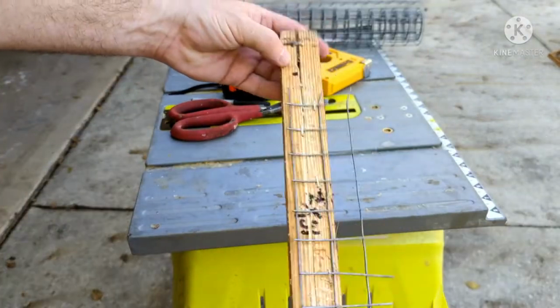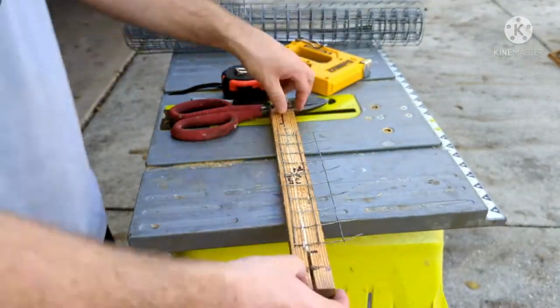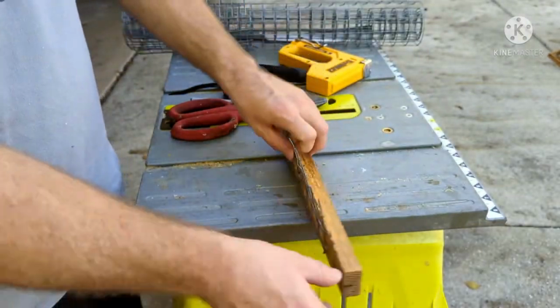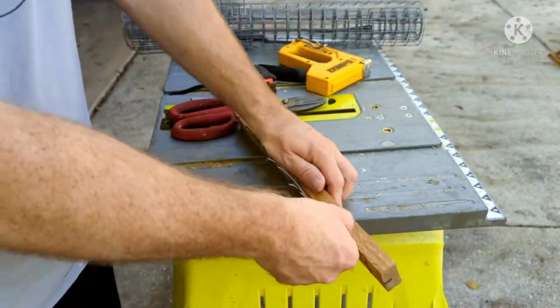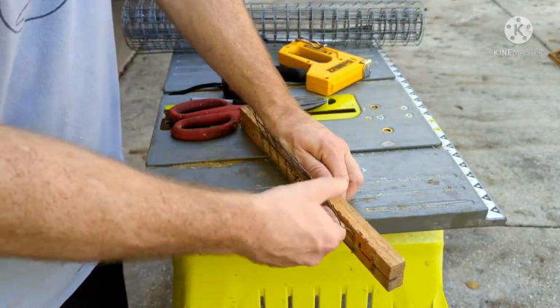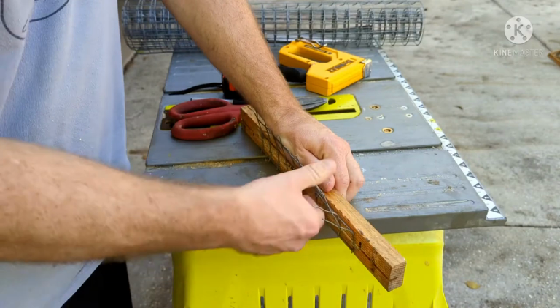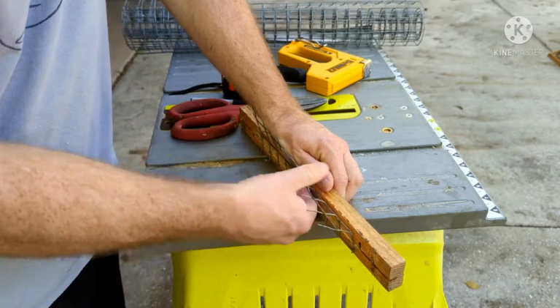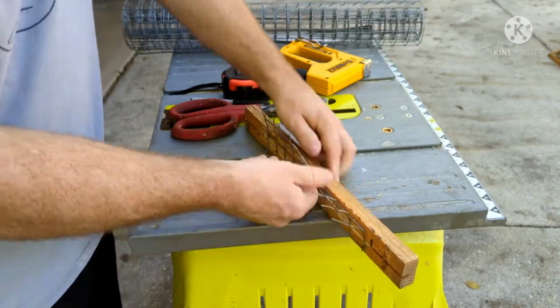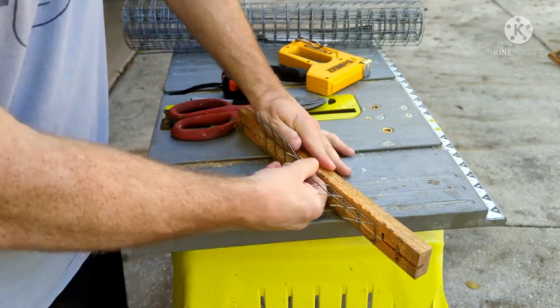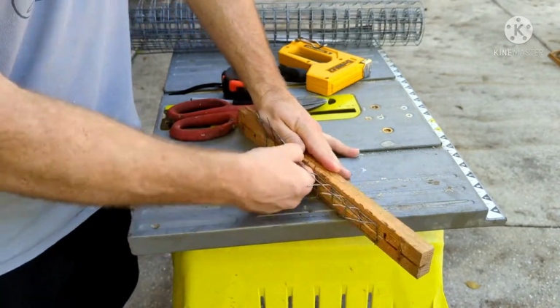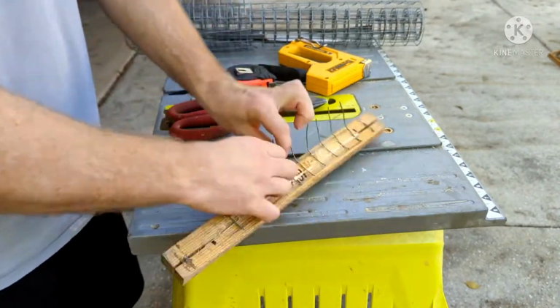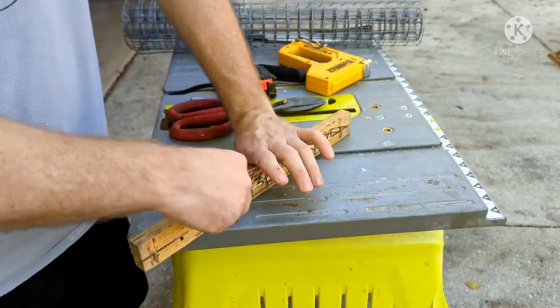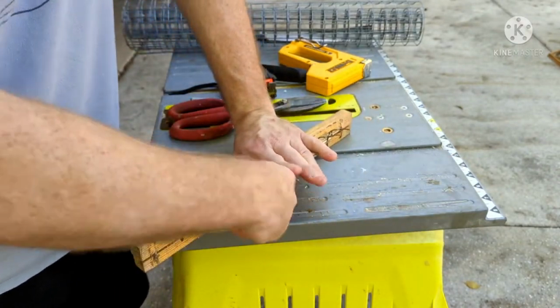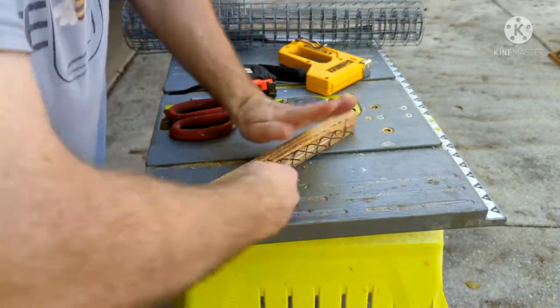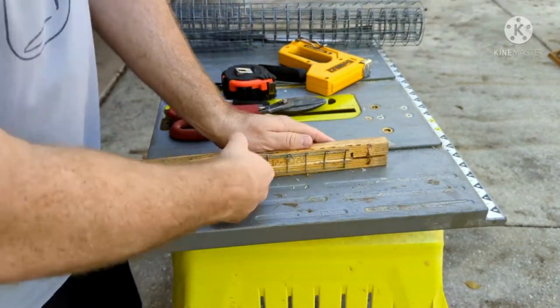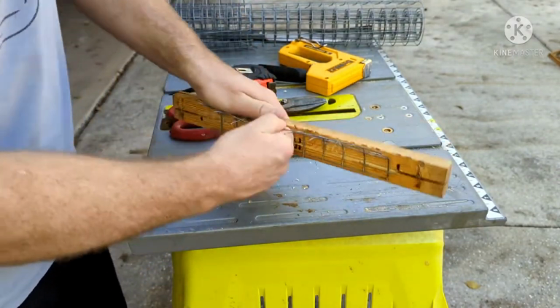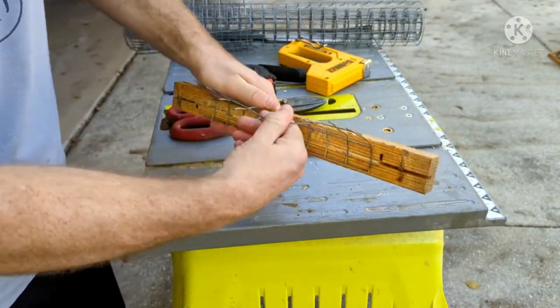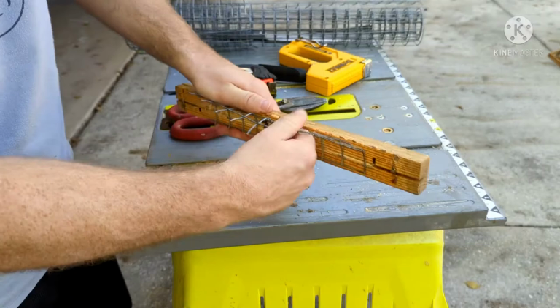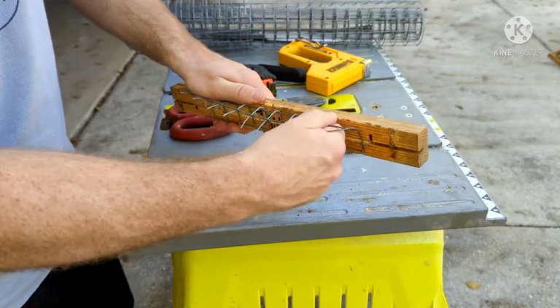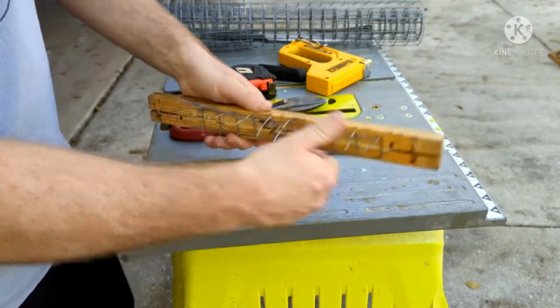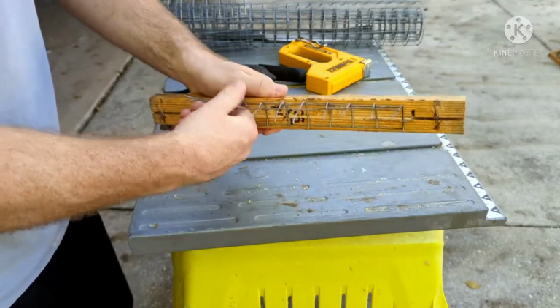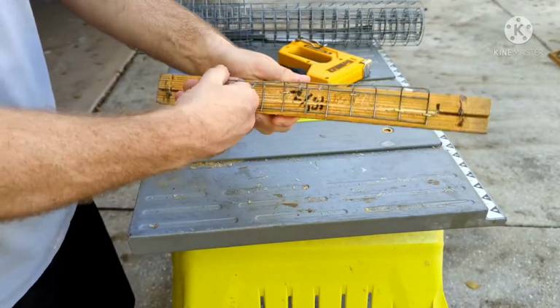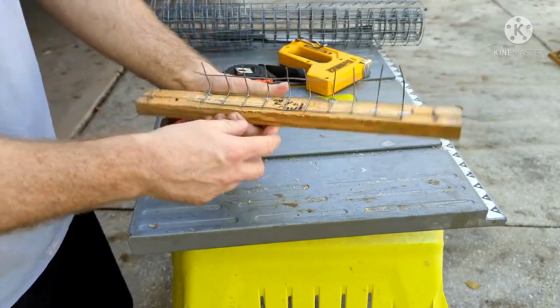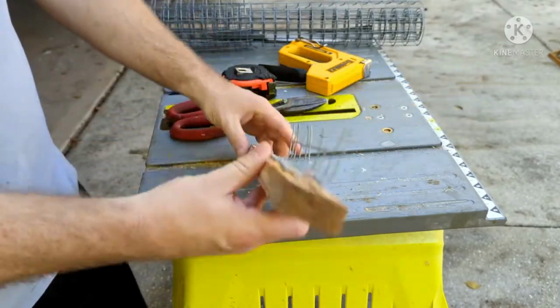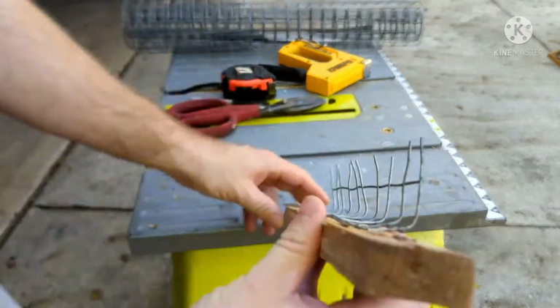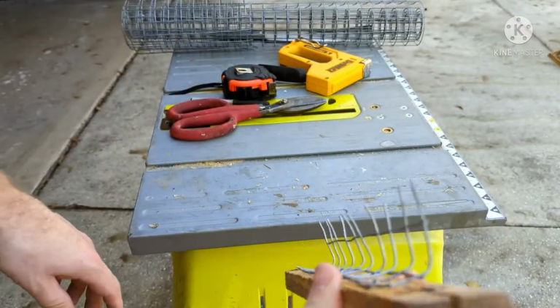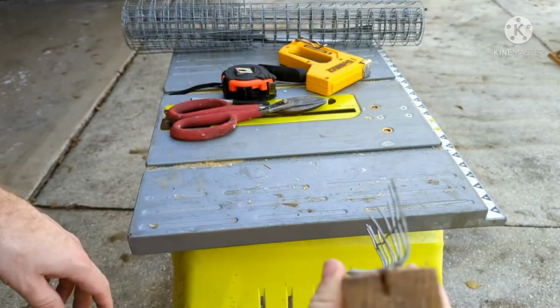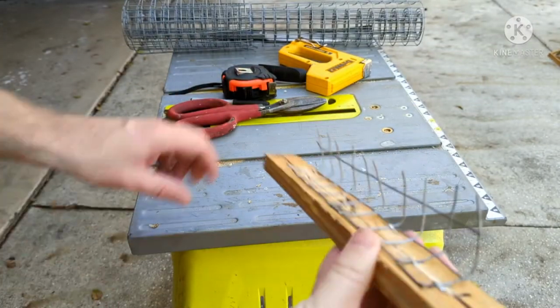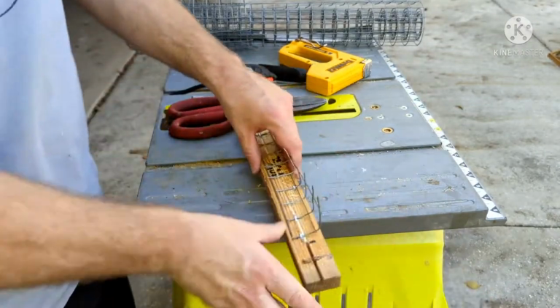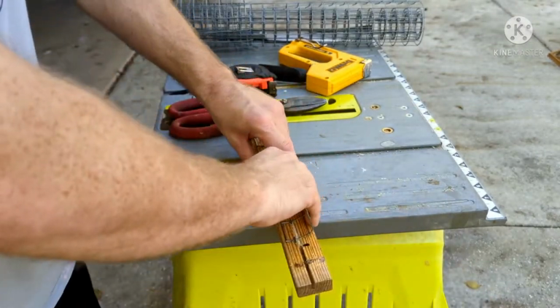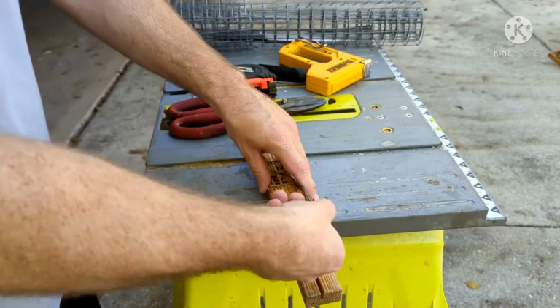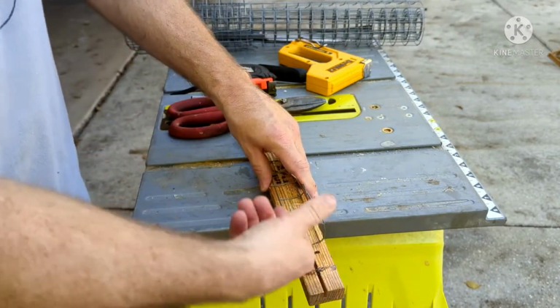I use a stapler to secure the wire on, making sure that the sides of the wire do not overlap on the side. Remember, this is a top bar and the top bars fit very tightly together. Any overlap will cause you not to be able to put it back in.